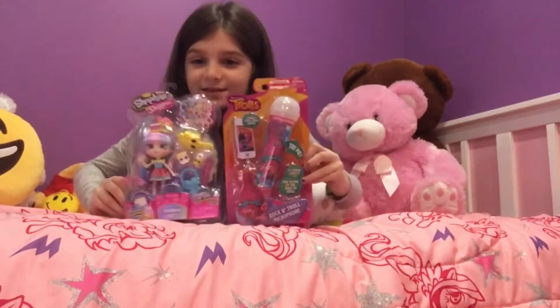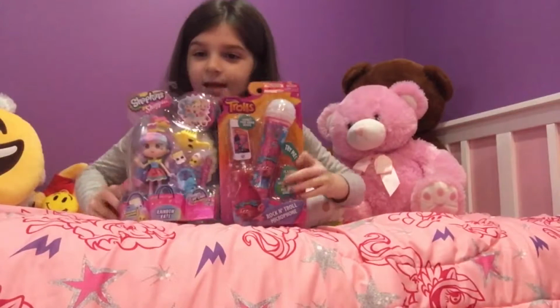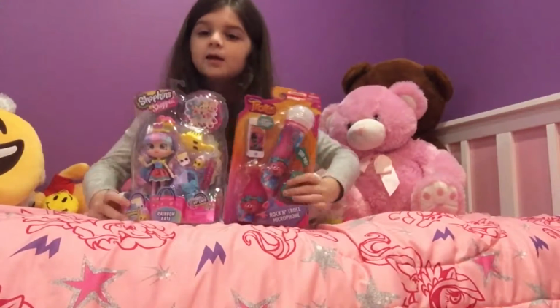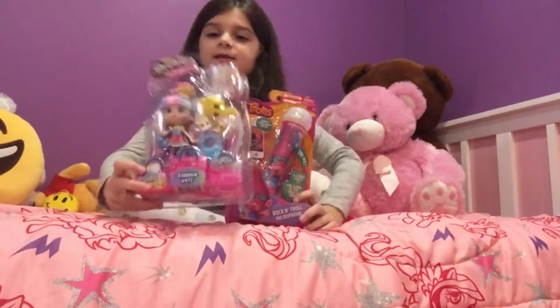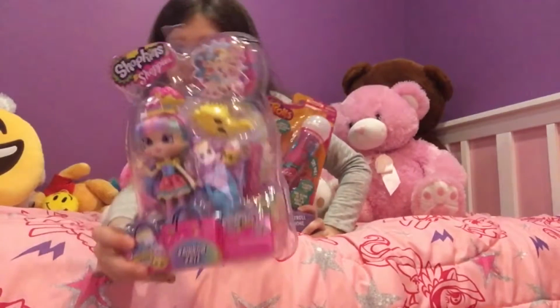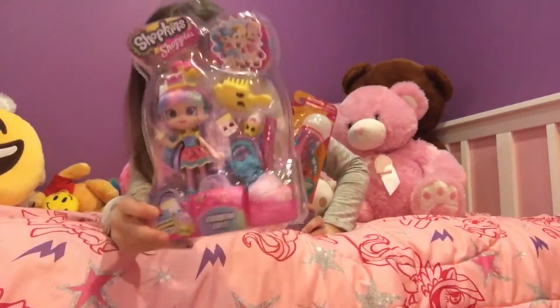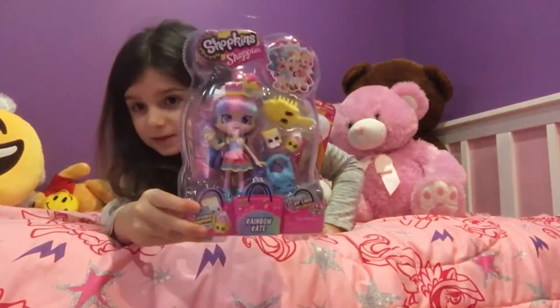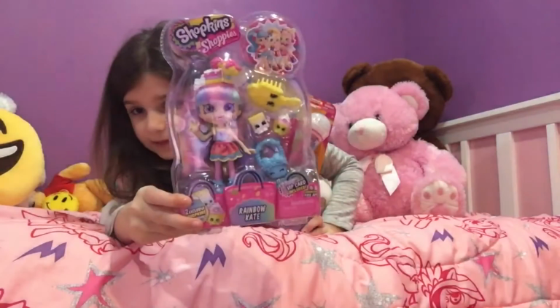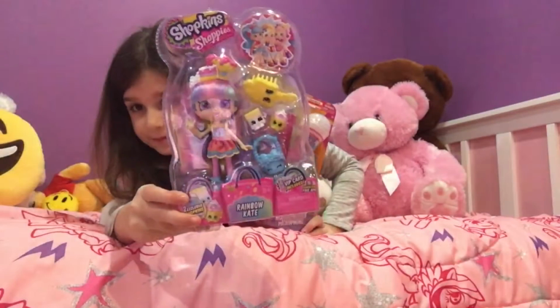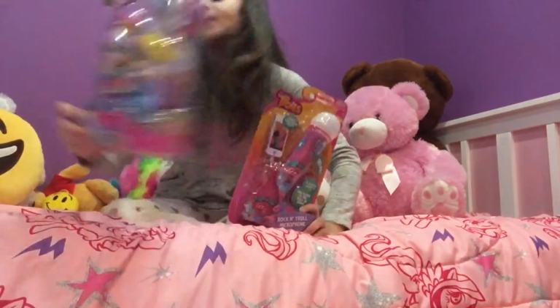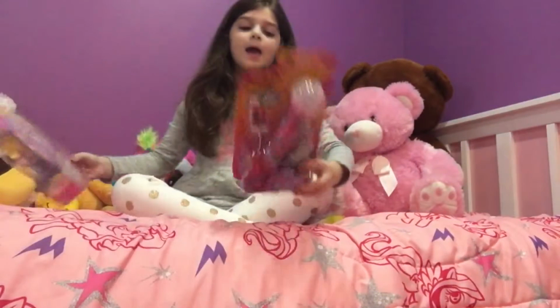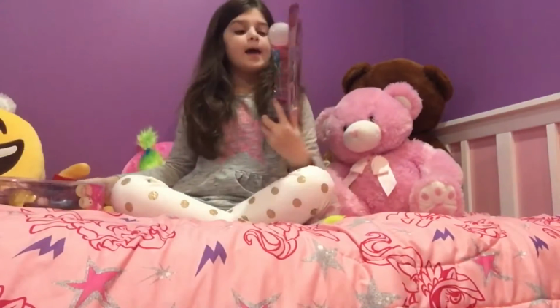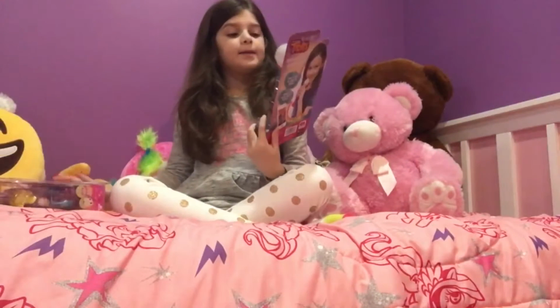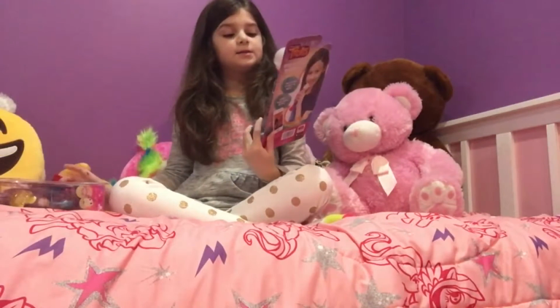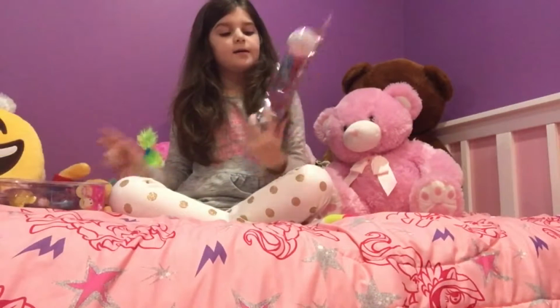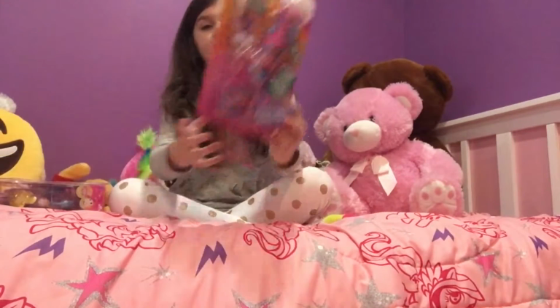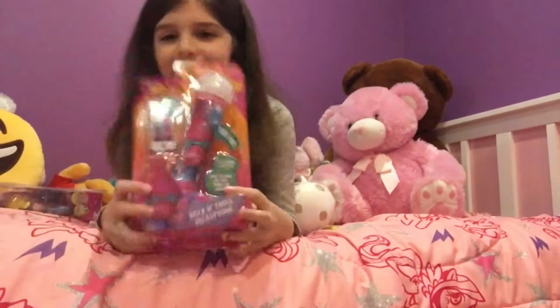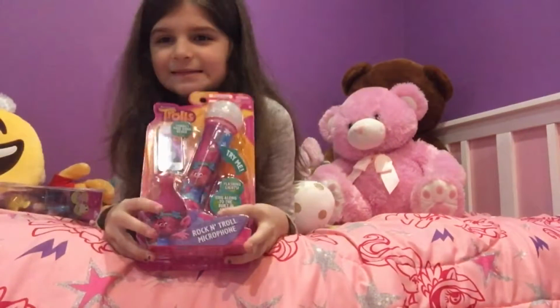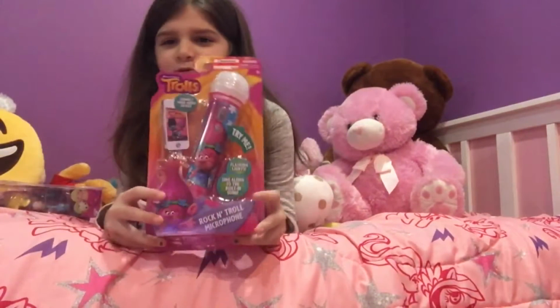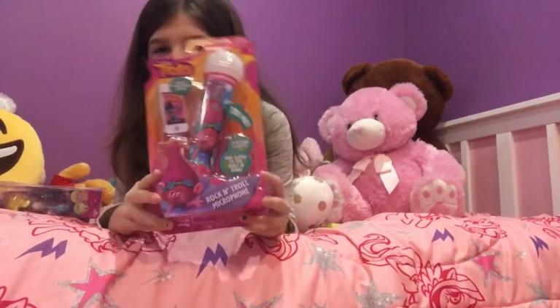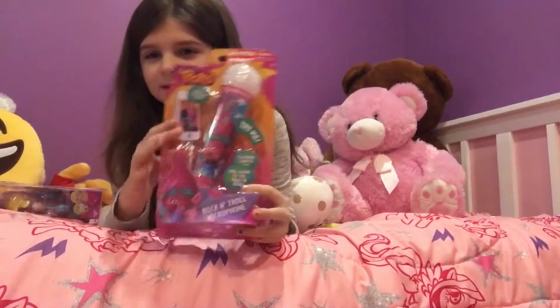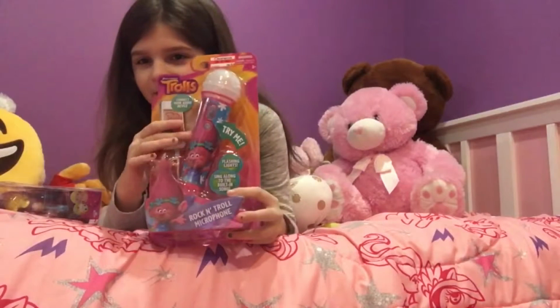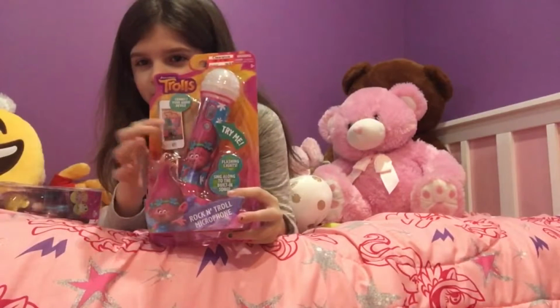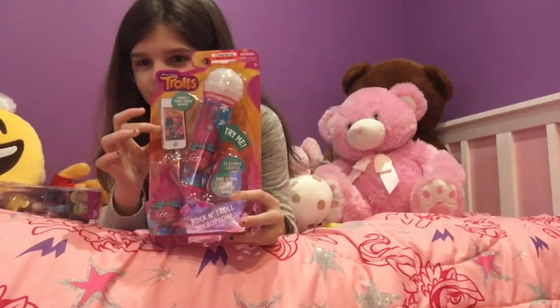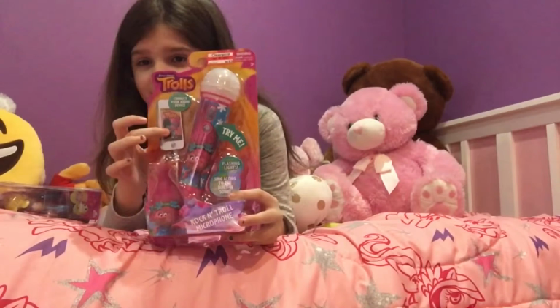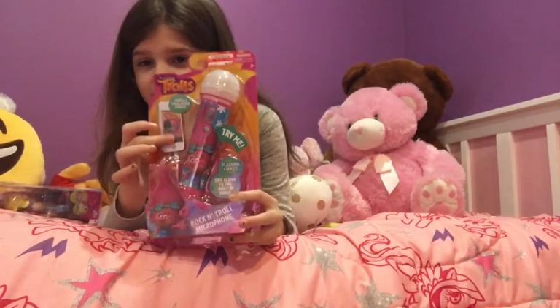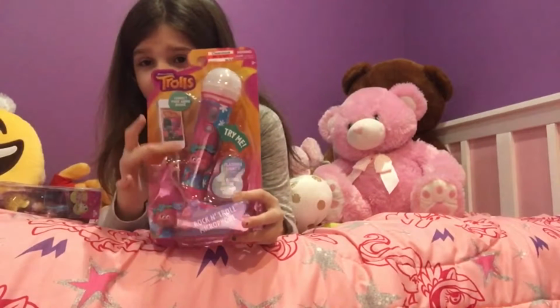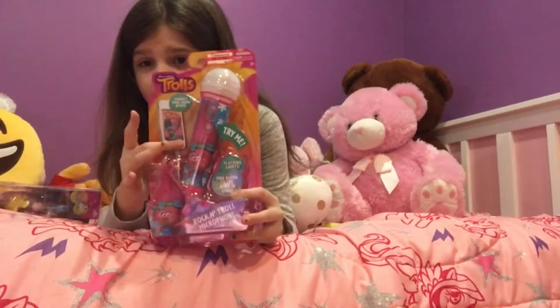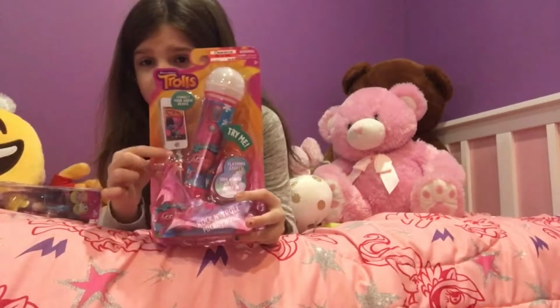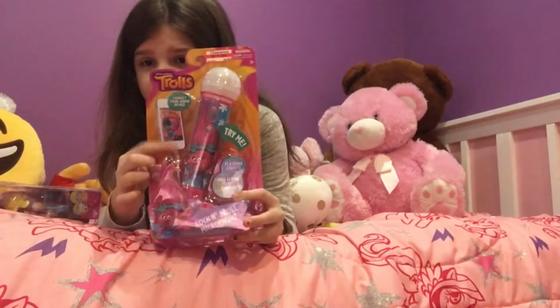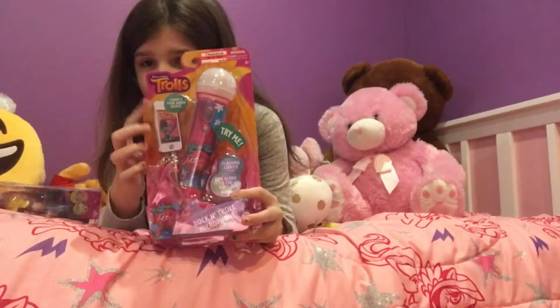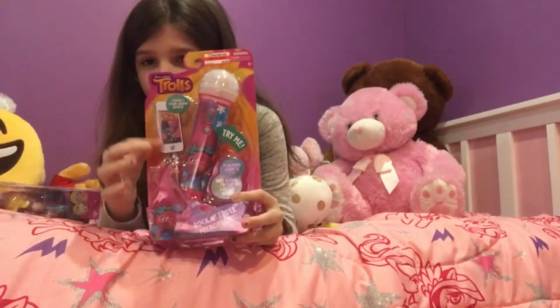This is the Shoppies set. And this is the e-twirls little microphone. And this is not a real phone — this is just a fake phone.